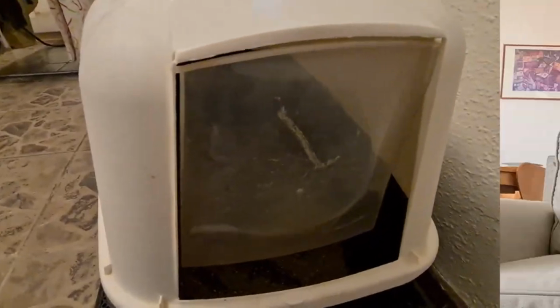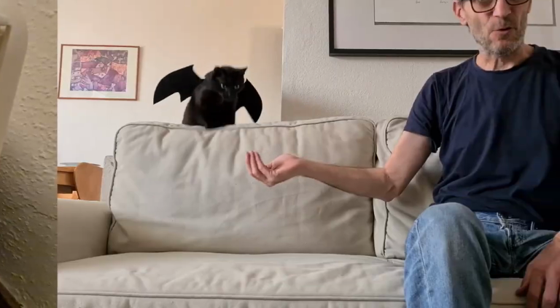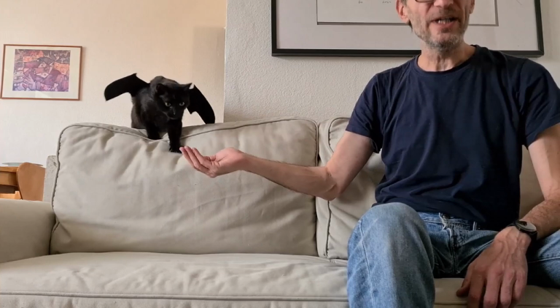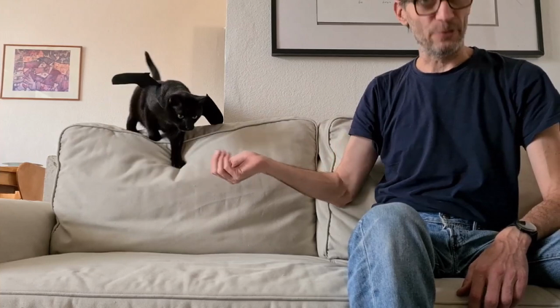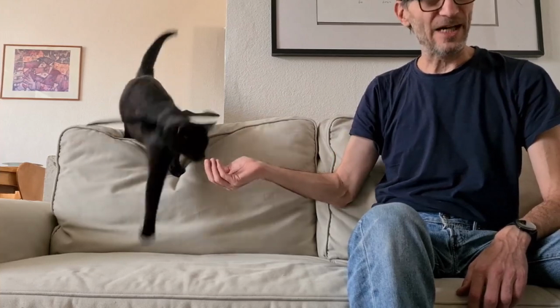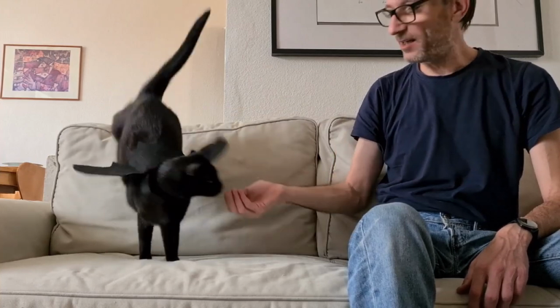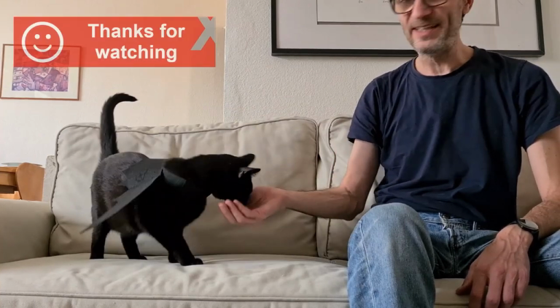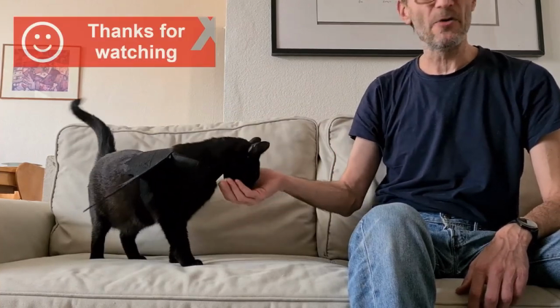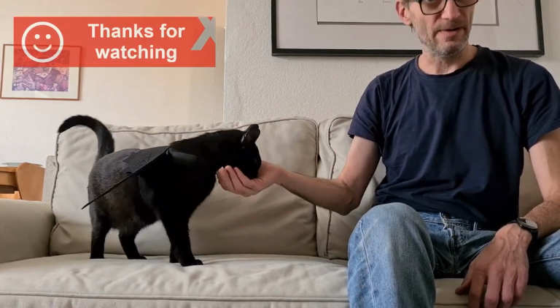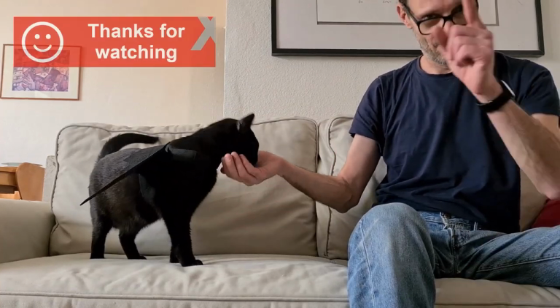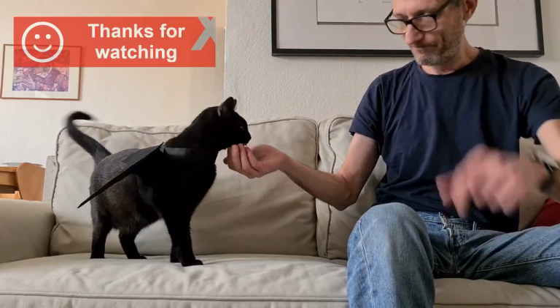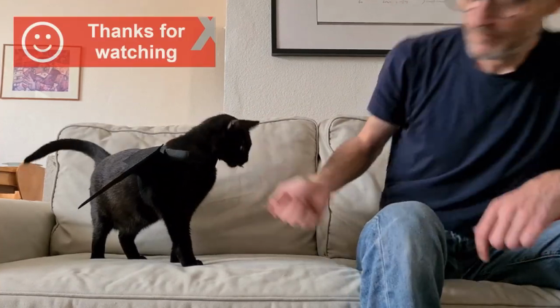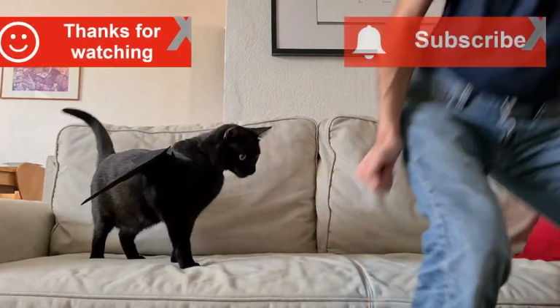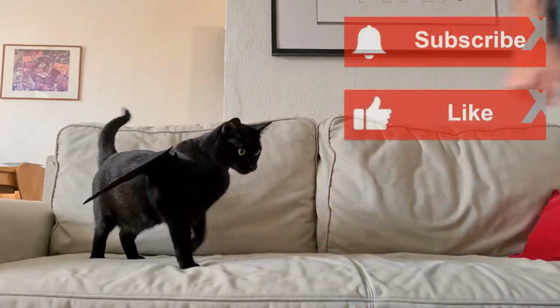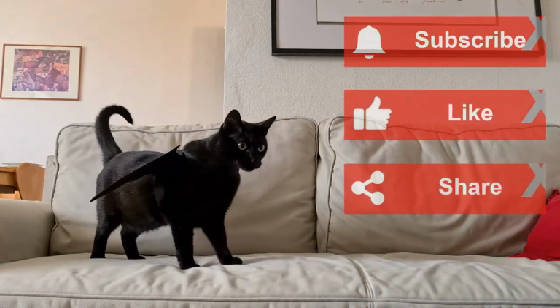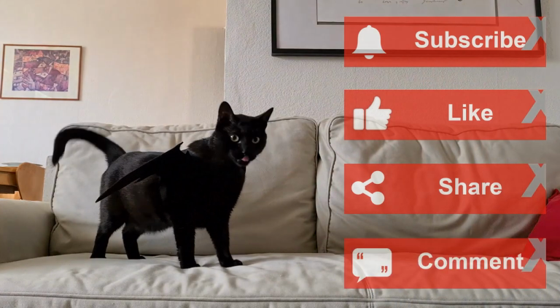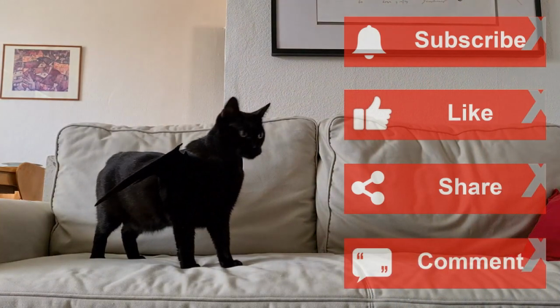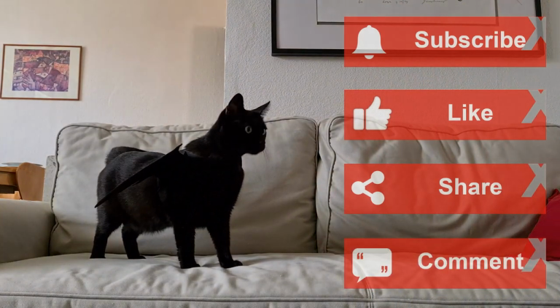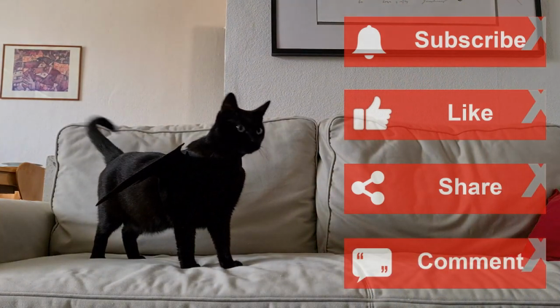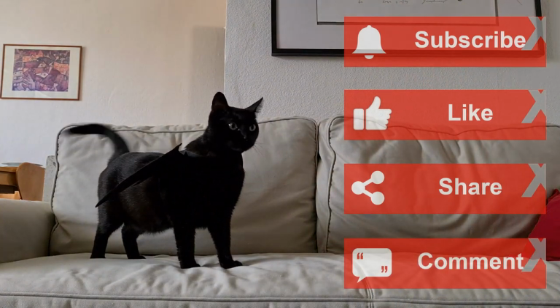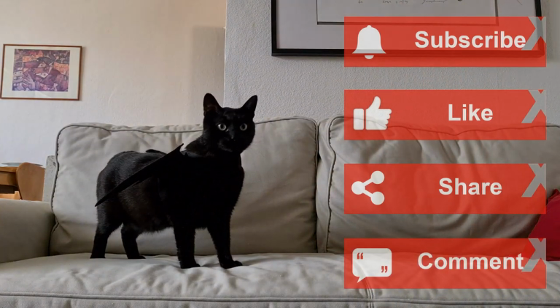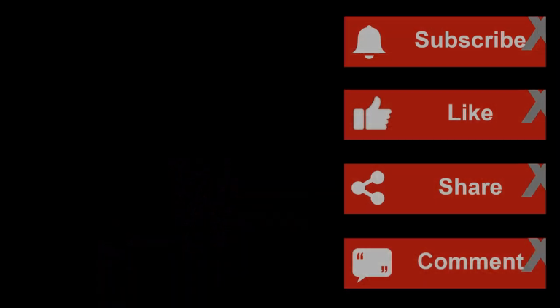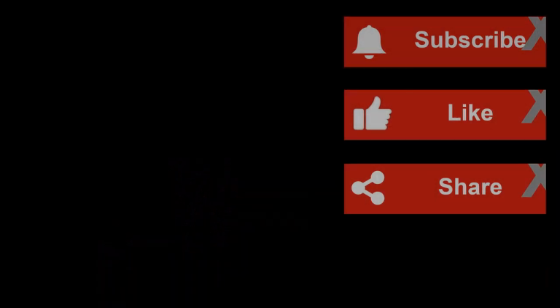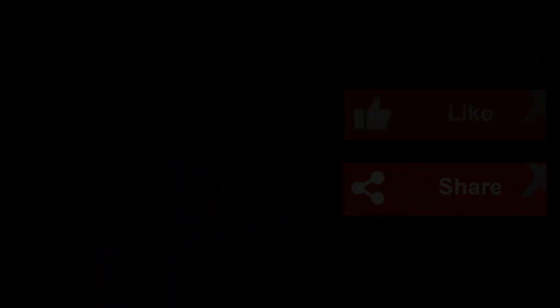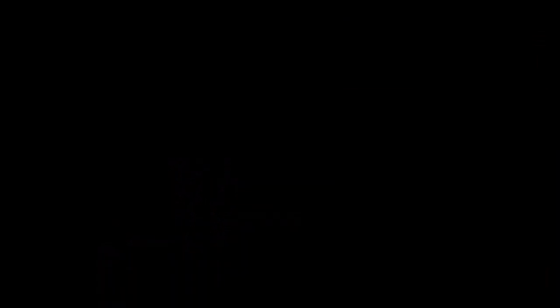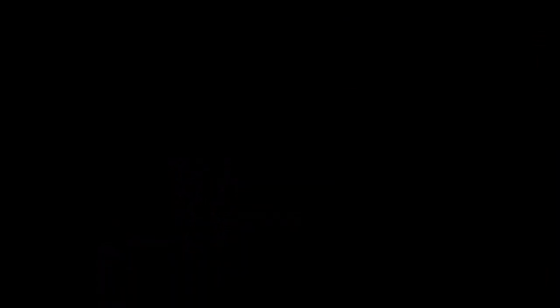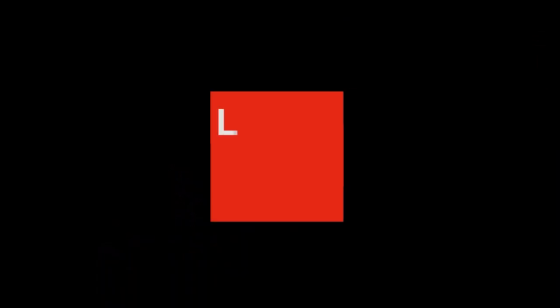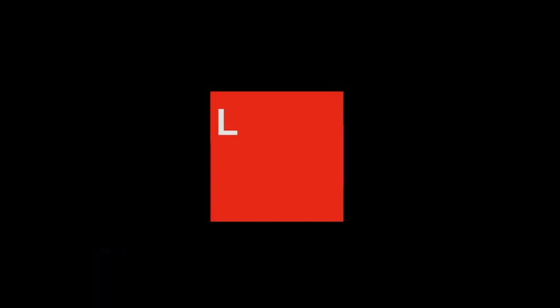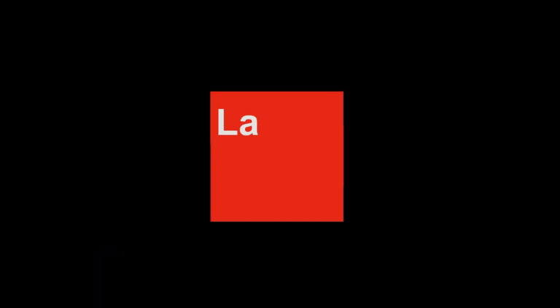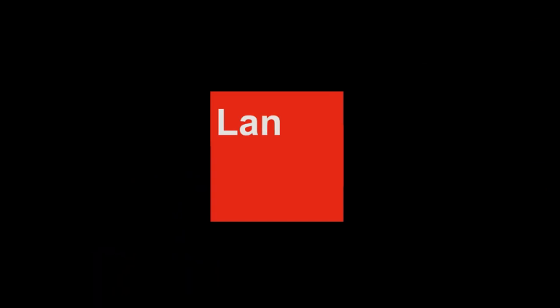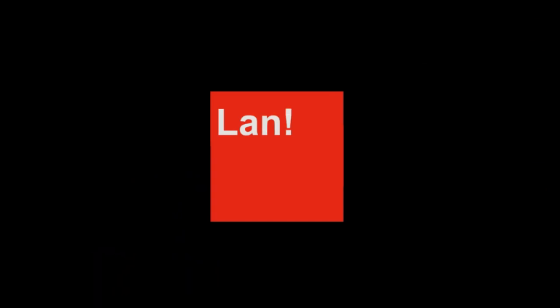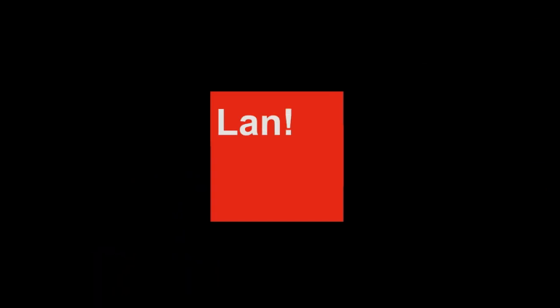Thanks for watching, and if you like my channel, please subscribe. See you next time.